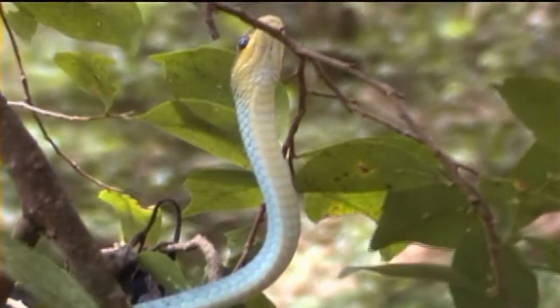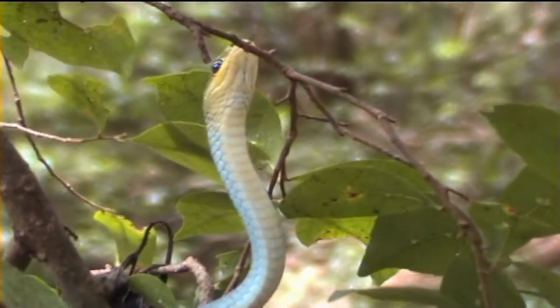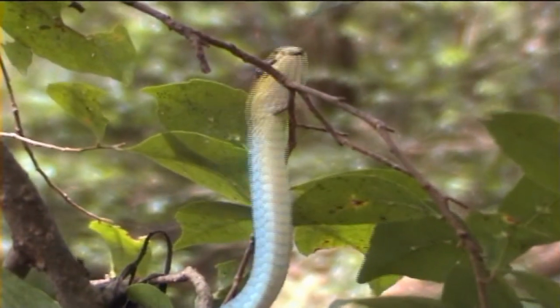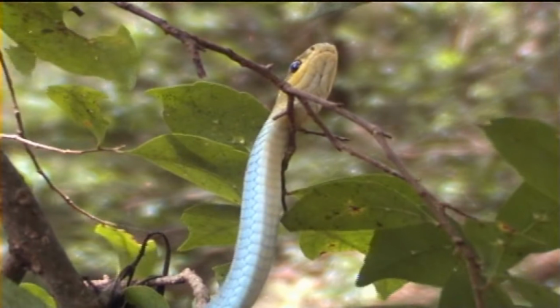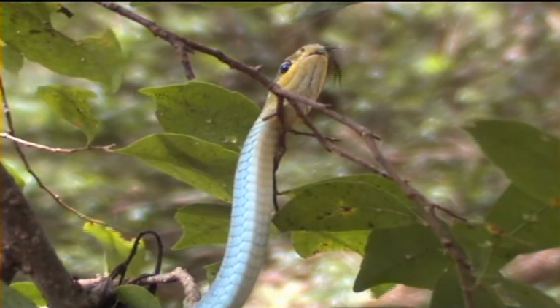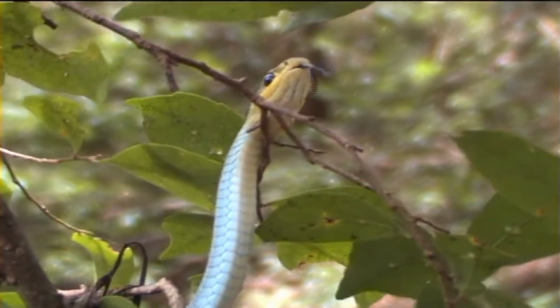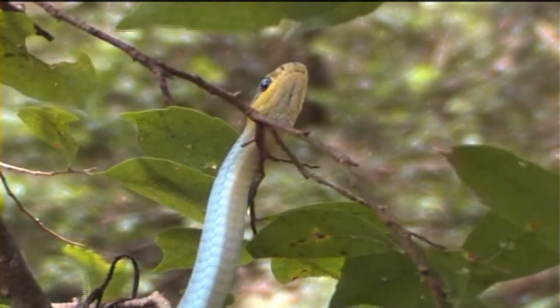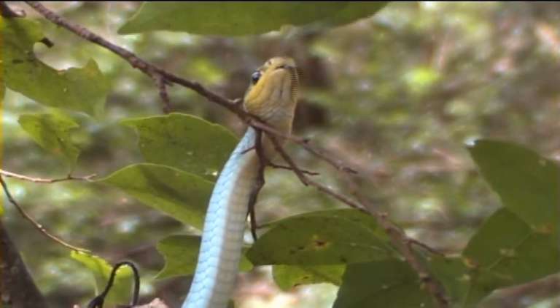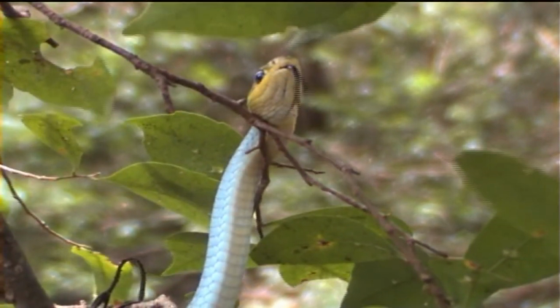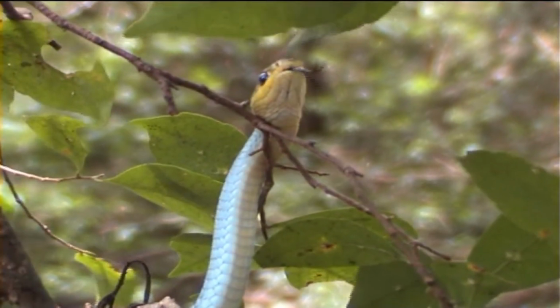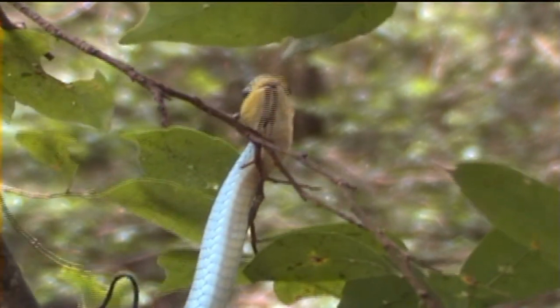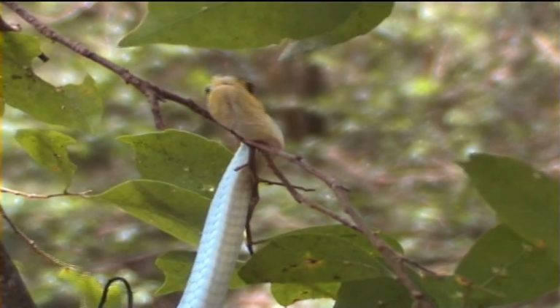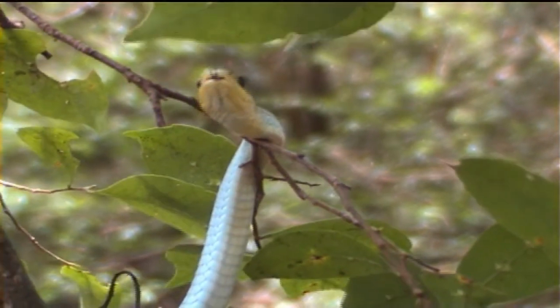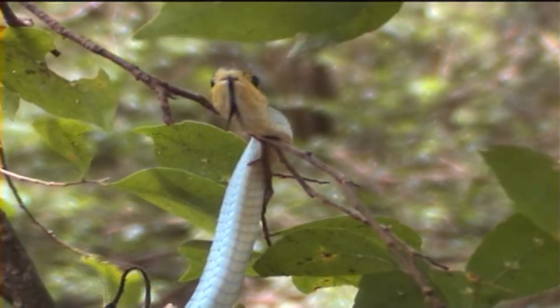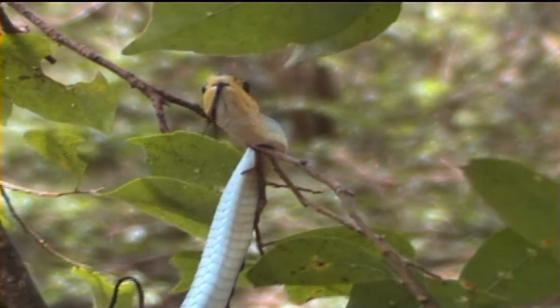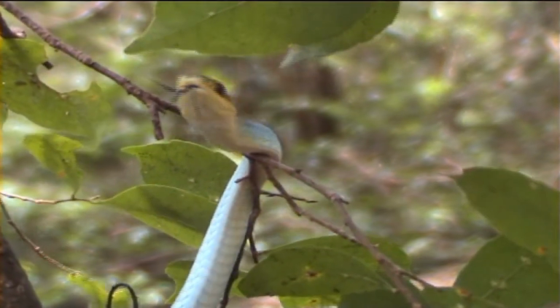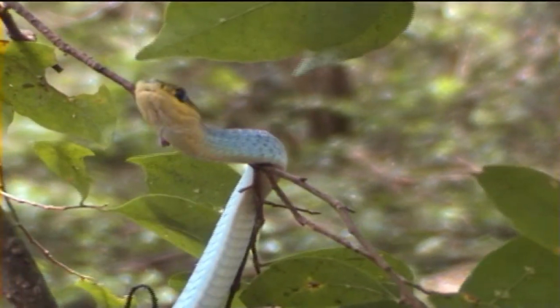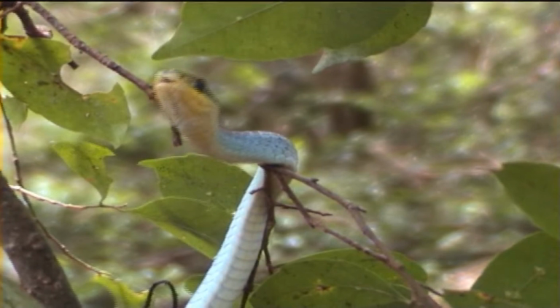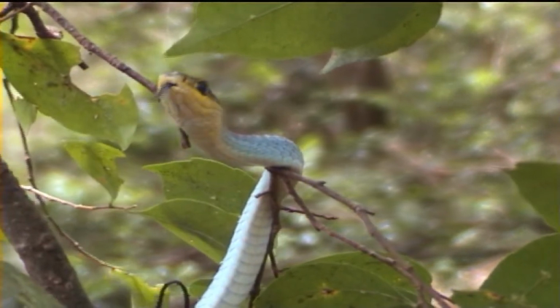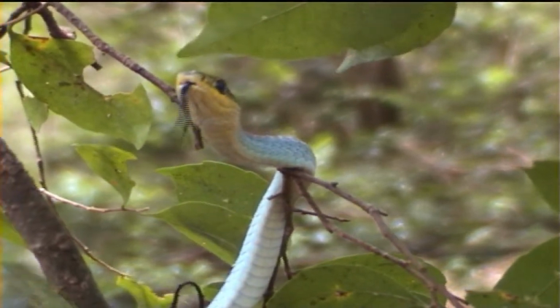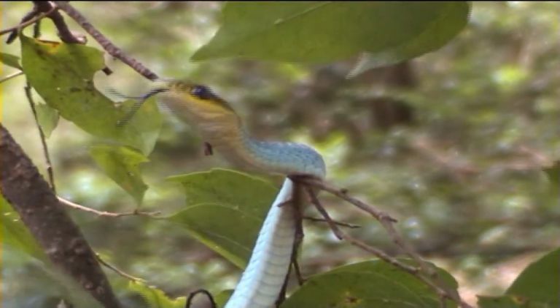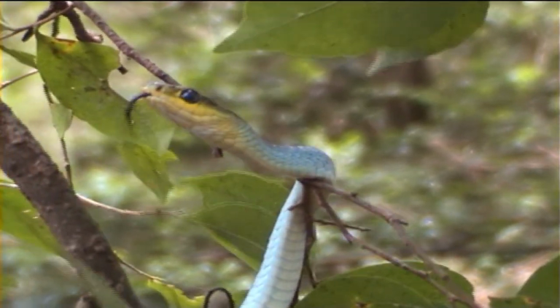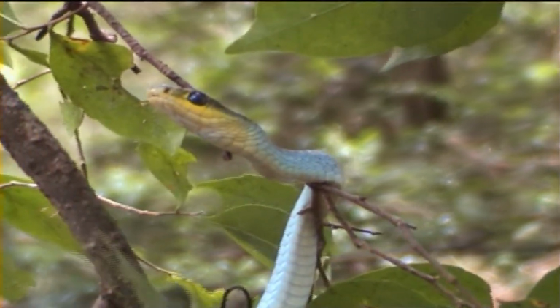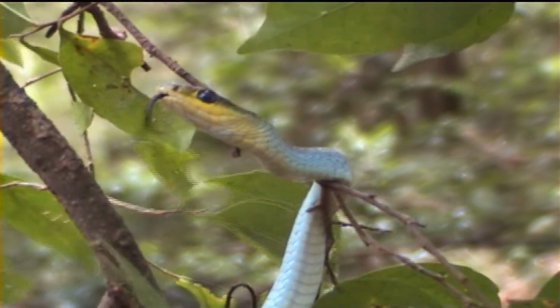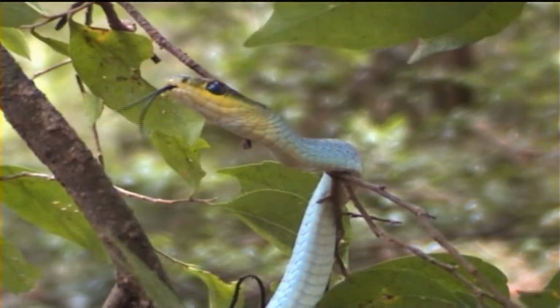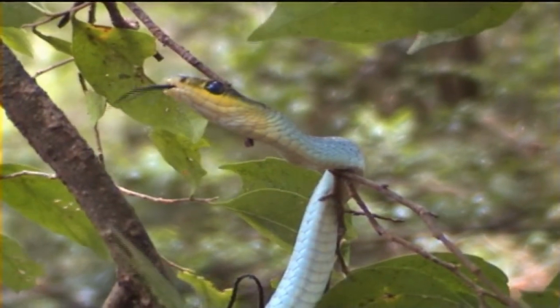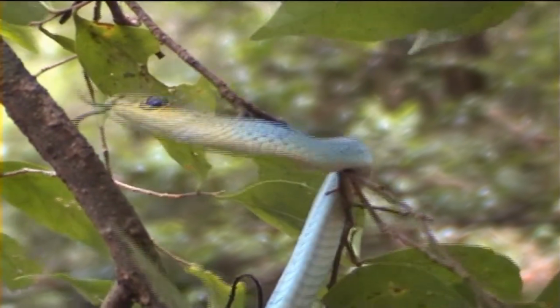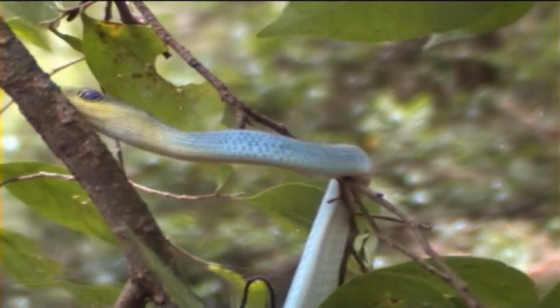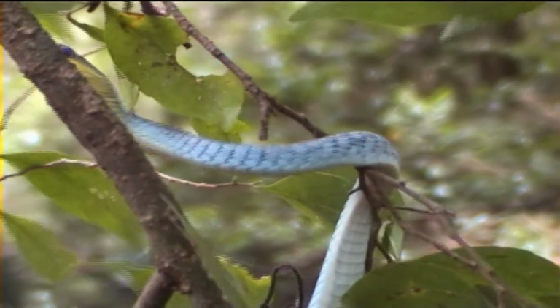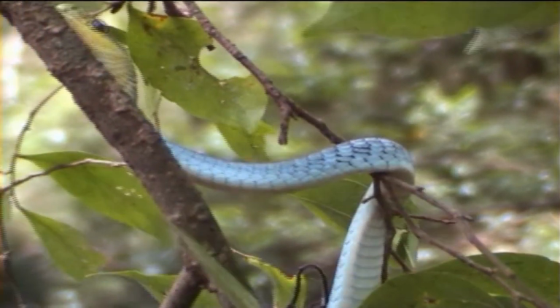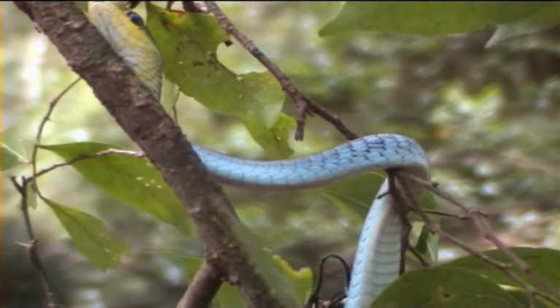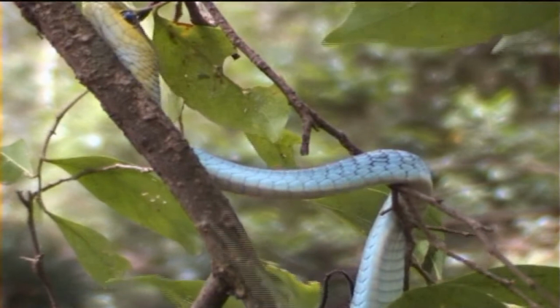Their diet consists mainly of frogs, but also tadpoles and fish. Green tree snakes can grow to a length of two metres, and females lay clutches of up to one dozen eggs.